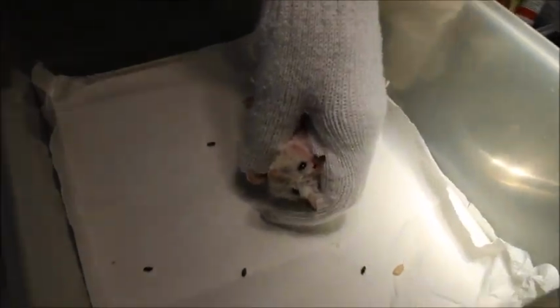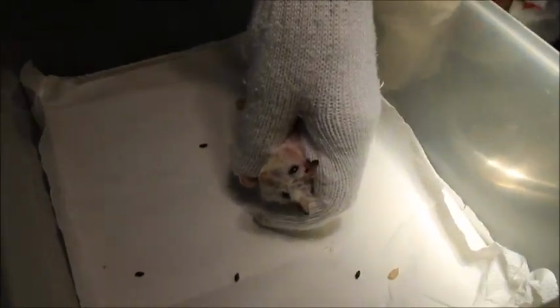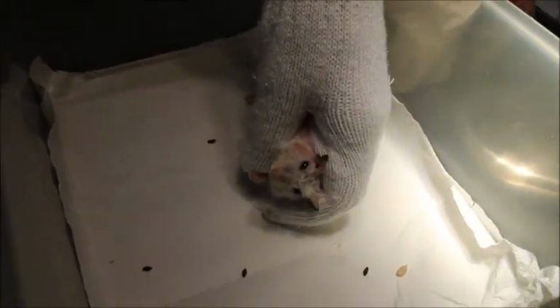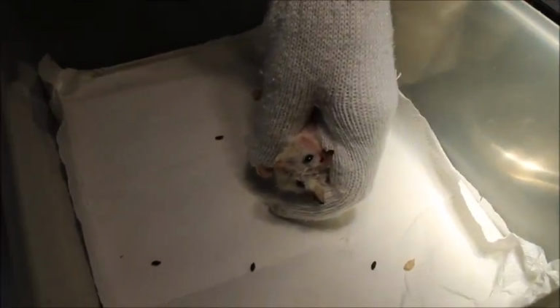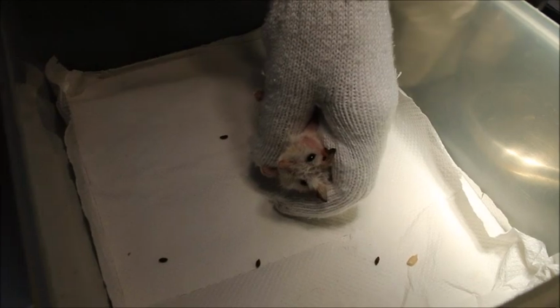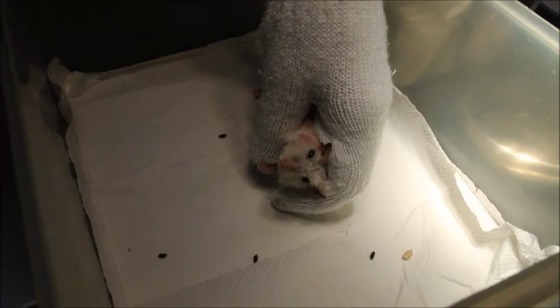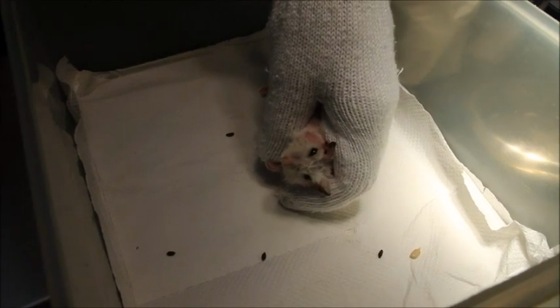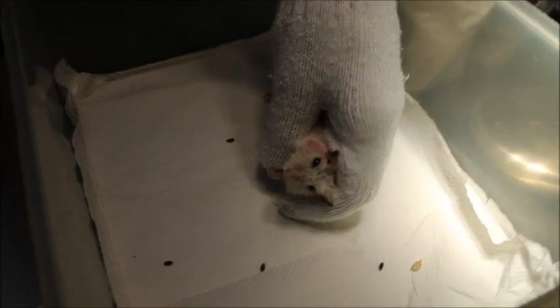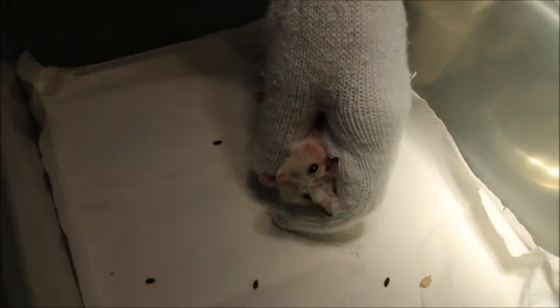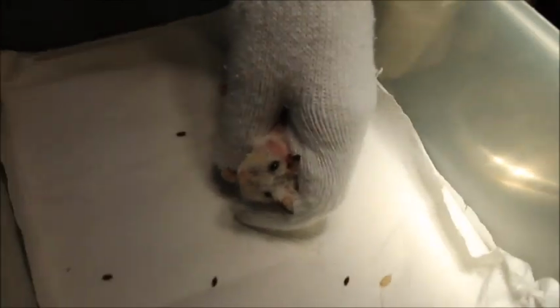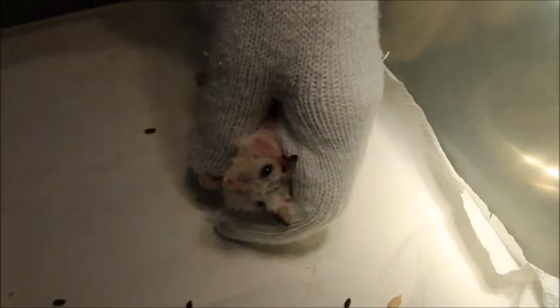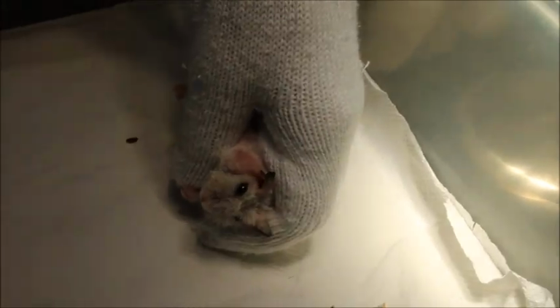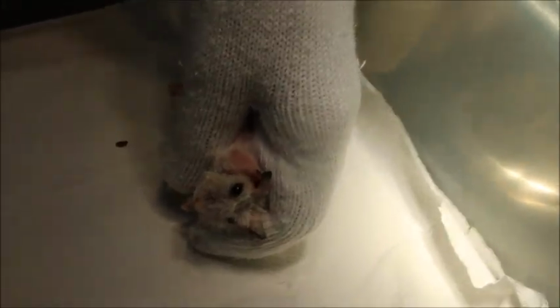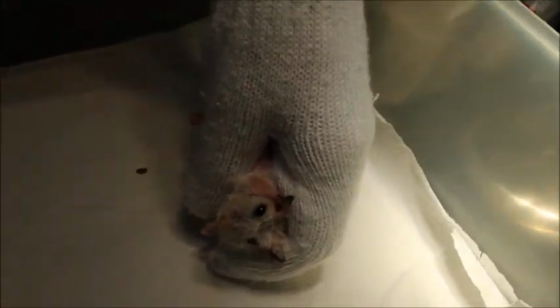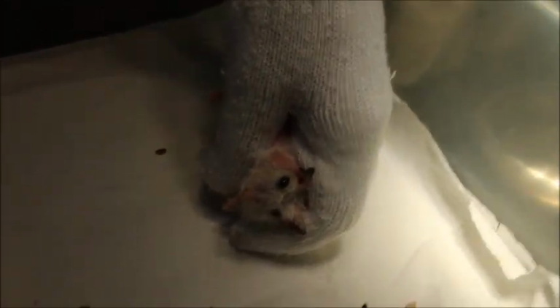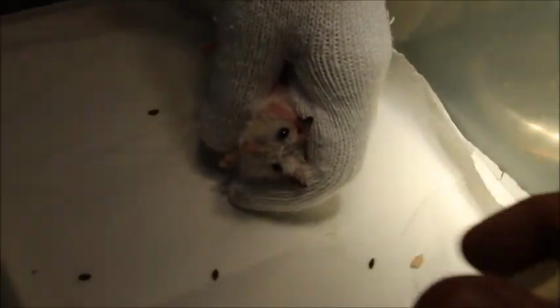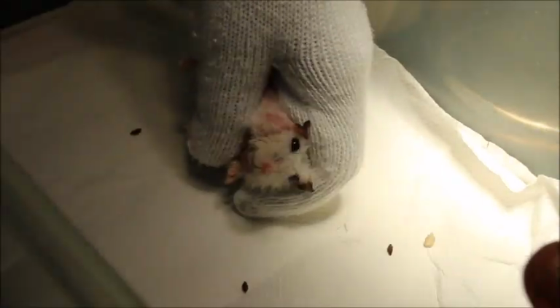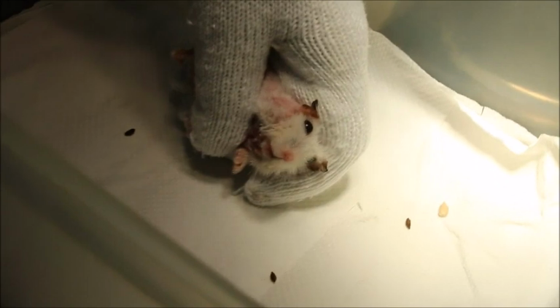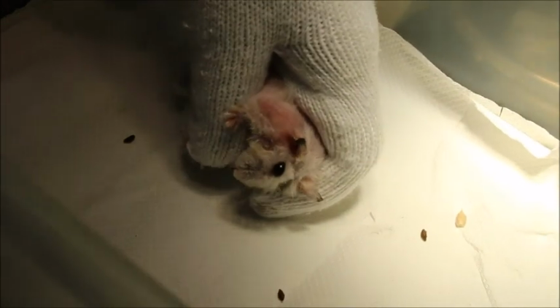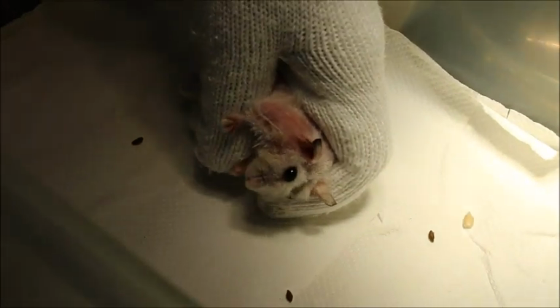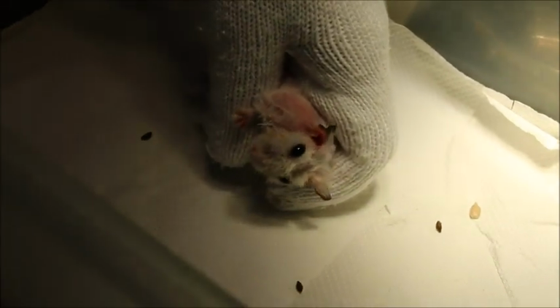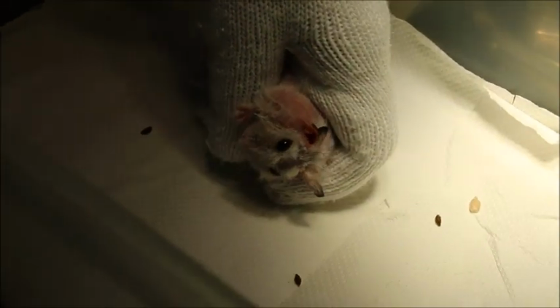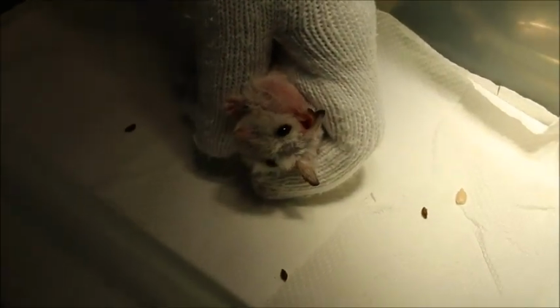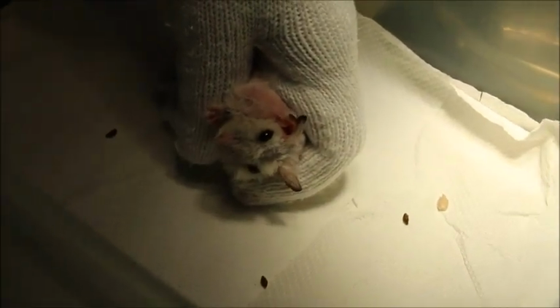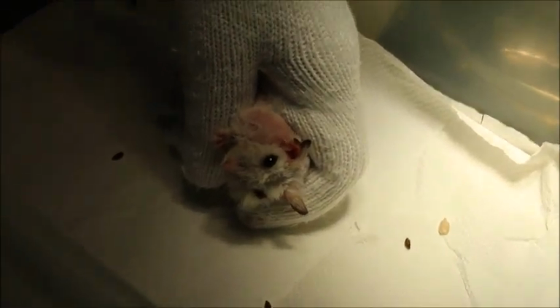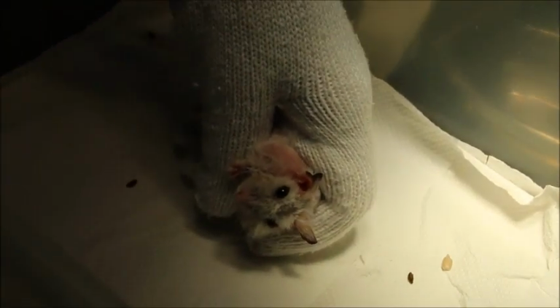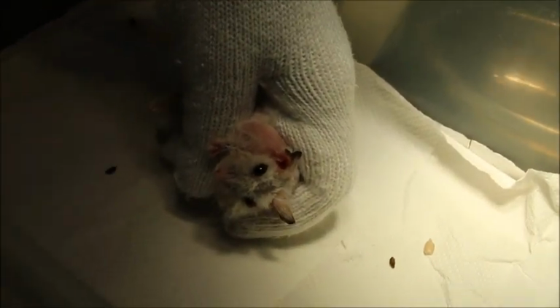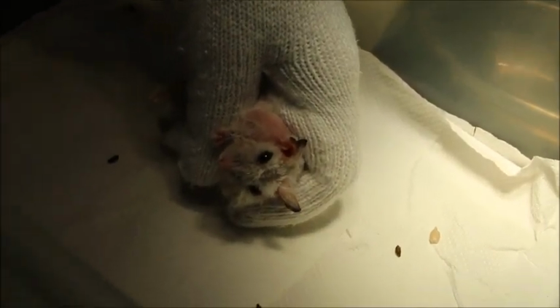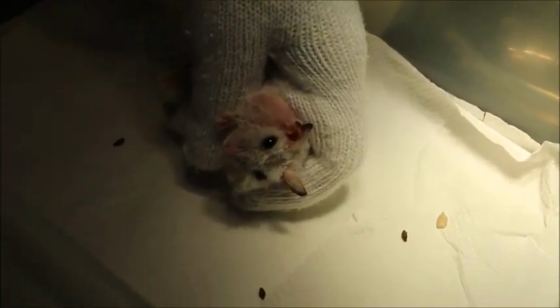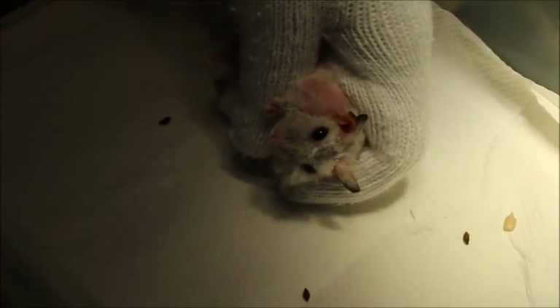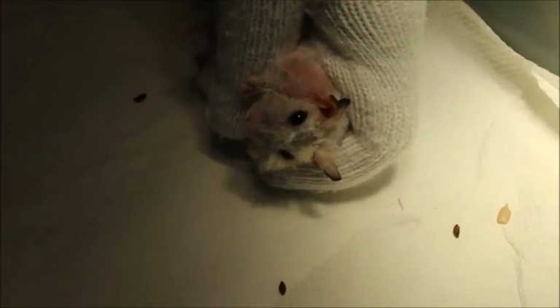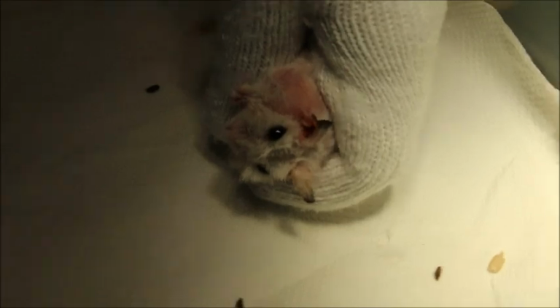On the fifth day of hospitalization, the hamster's appetite is good. It is eating, drinking, urinating and producing feces.